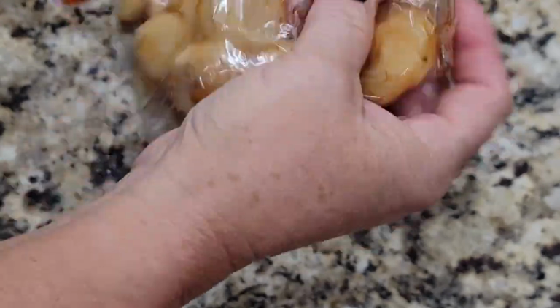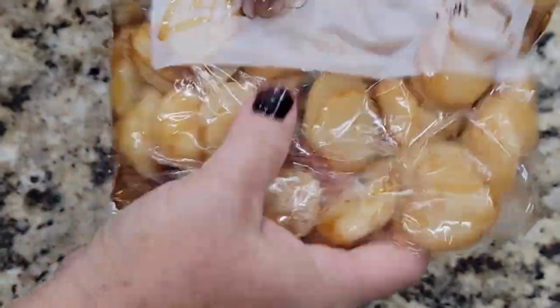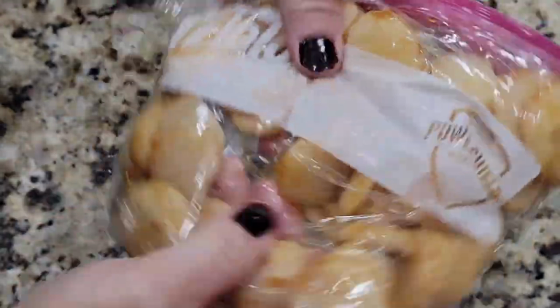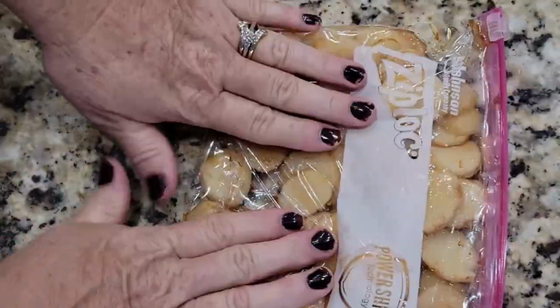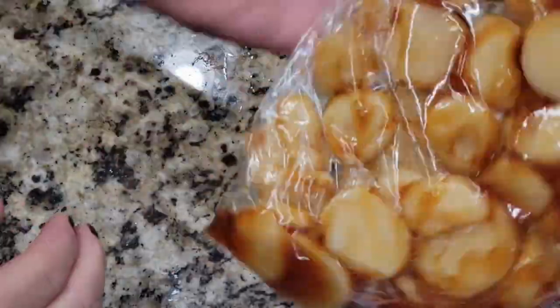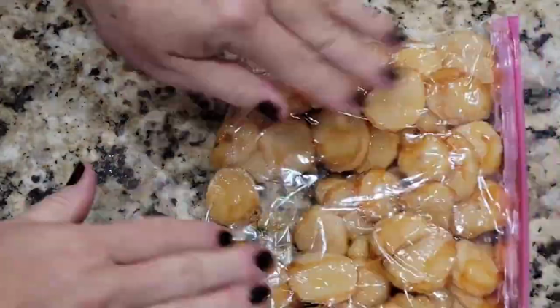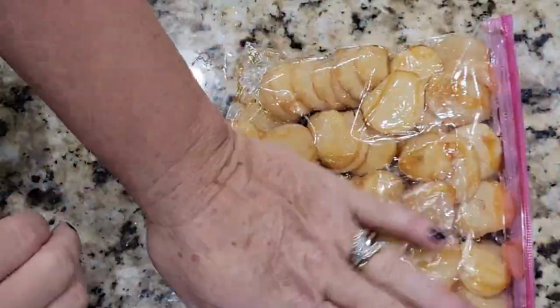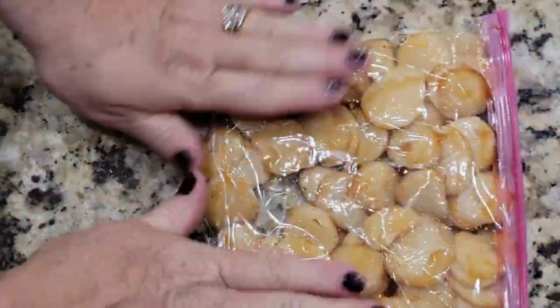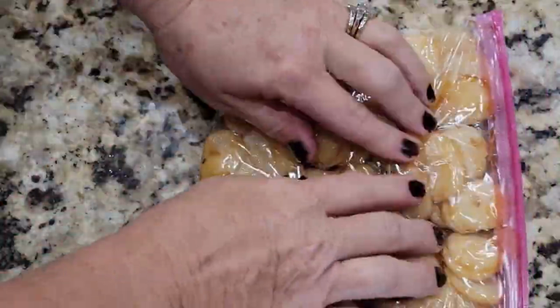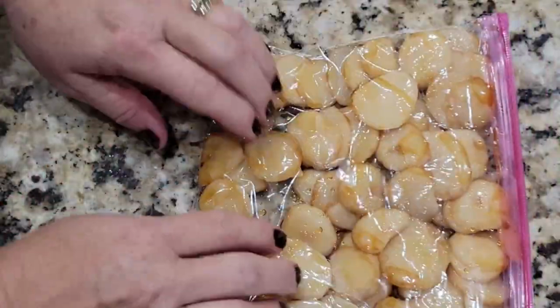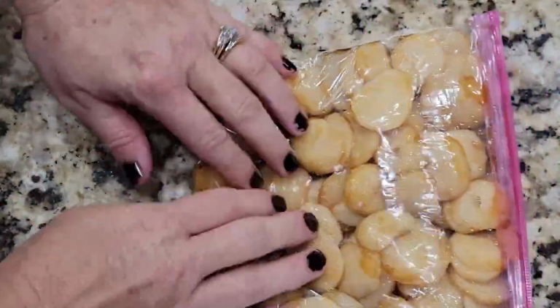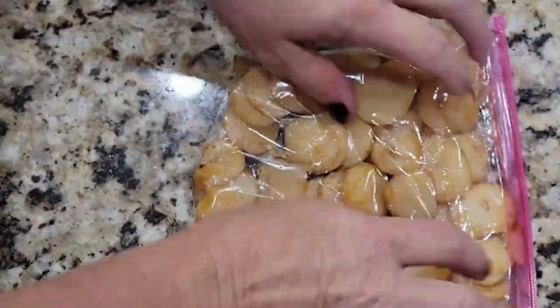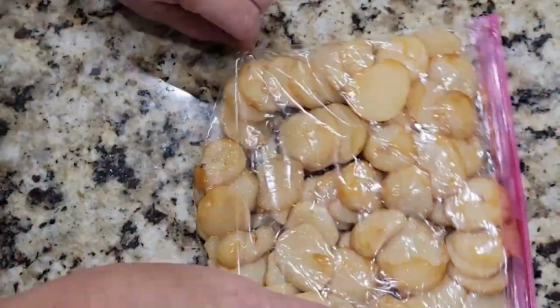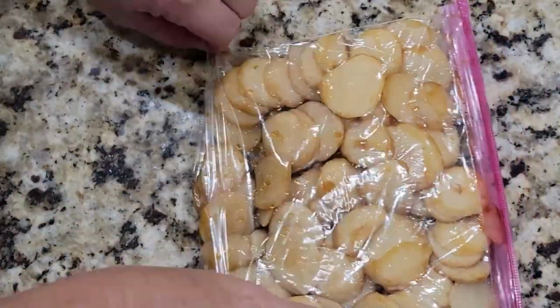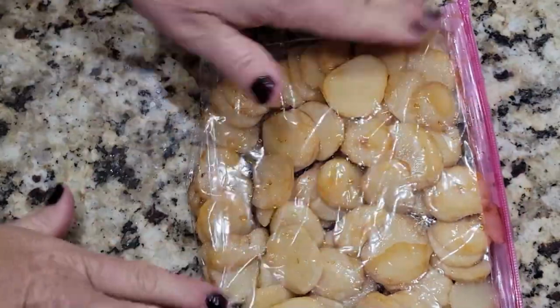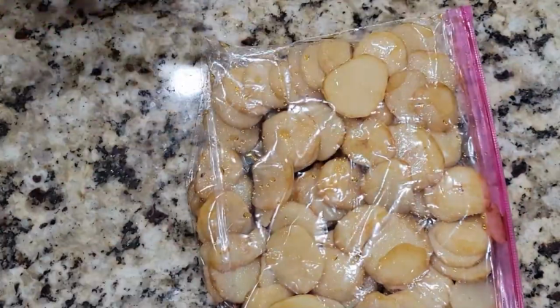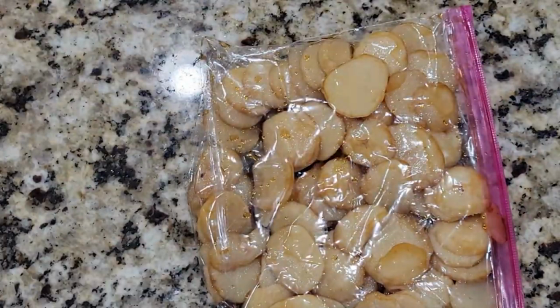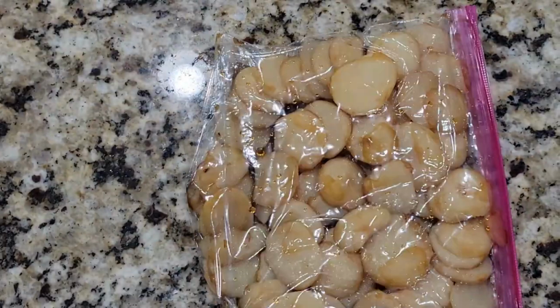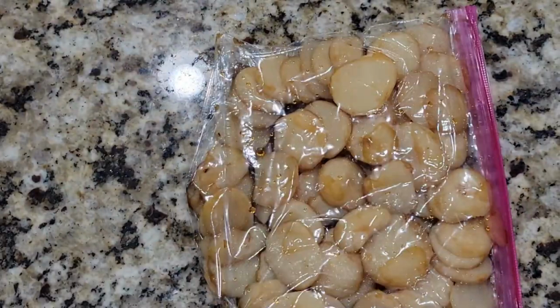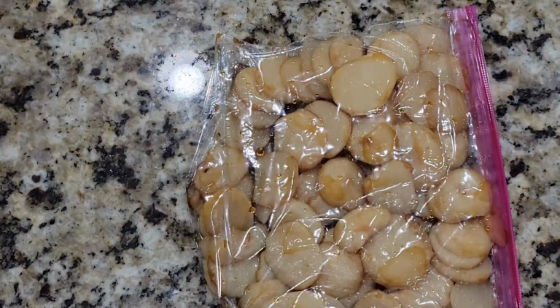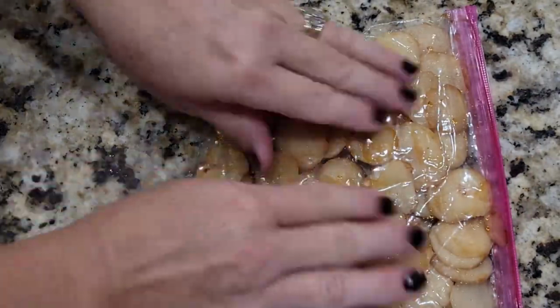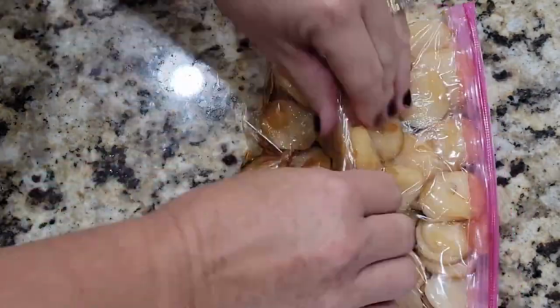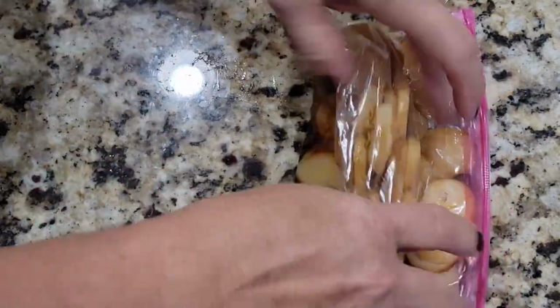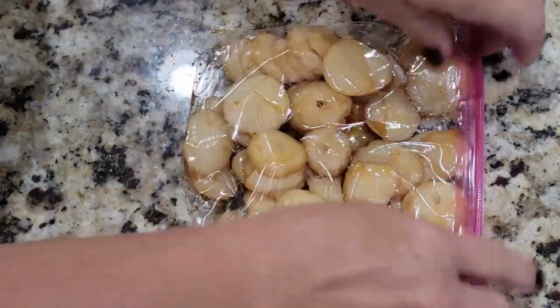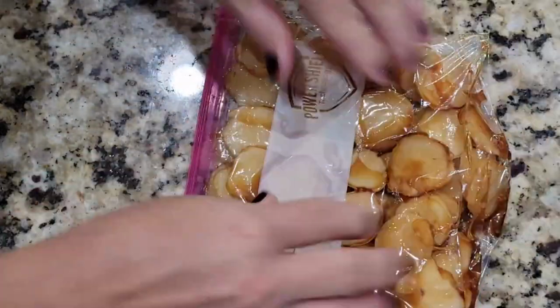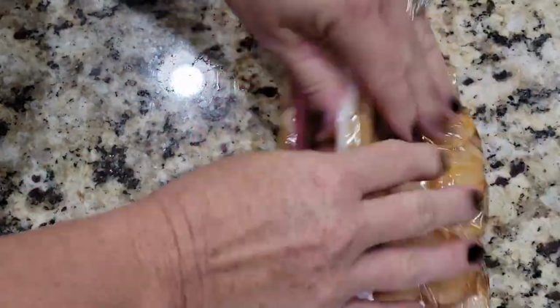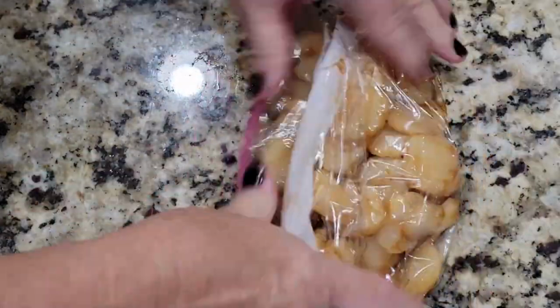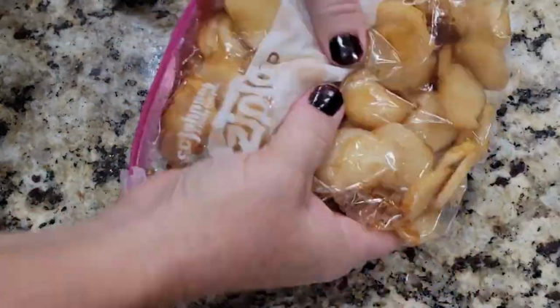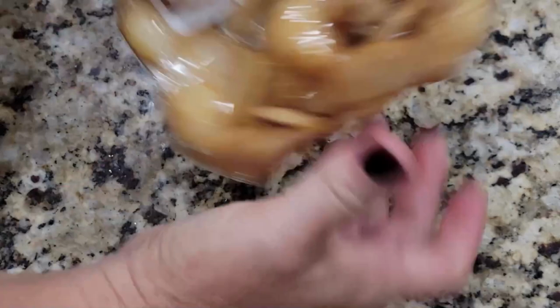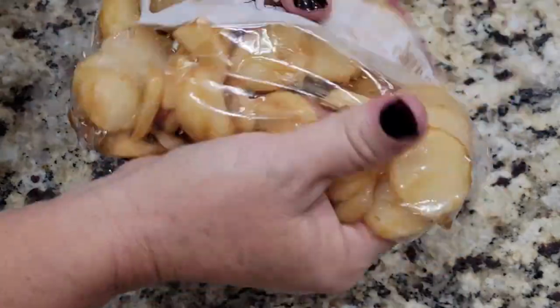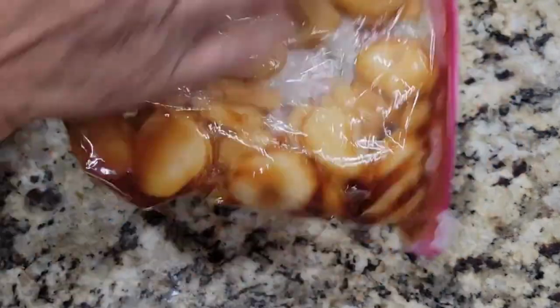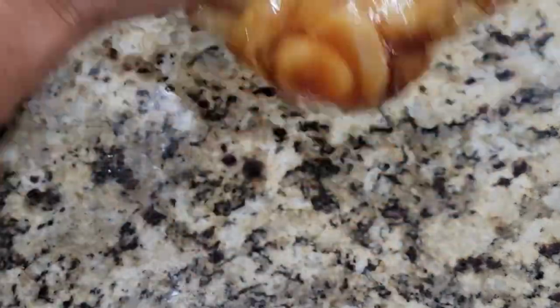Once you have them in the bag, toss them in the soy sauce until they are well coated. You want them to marinate in this sauce for about 30 minutes.